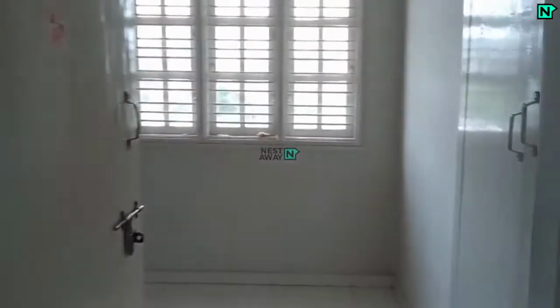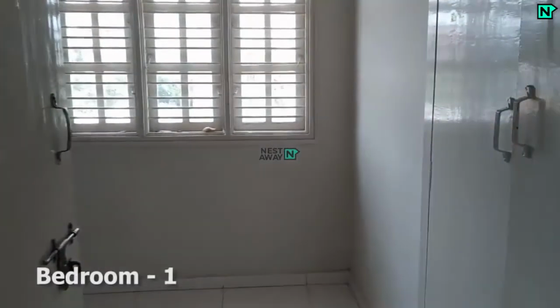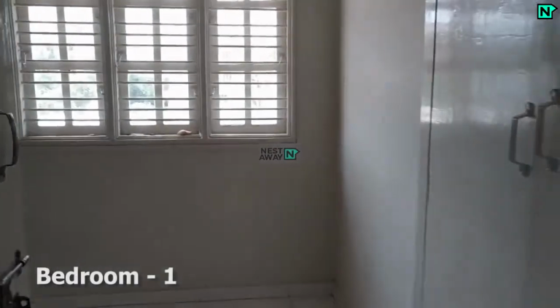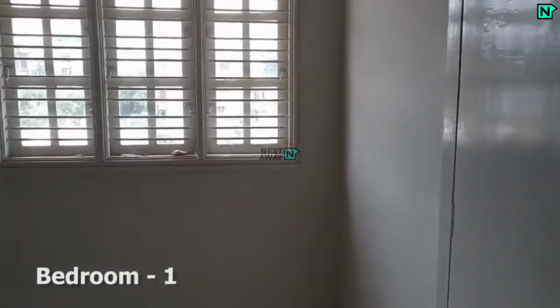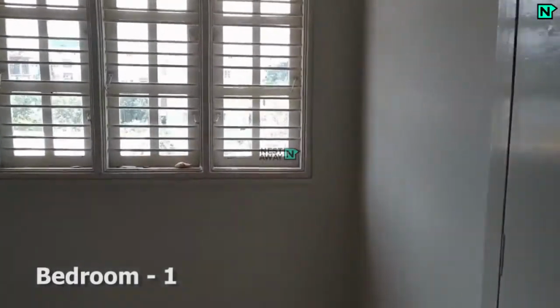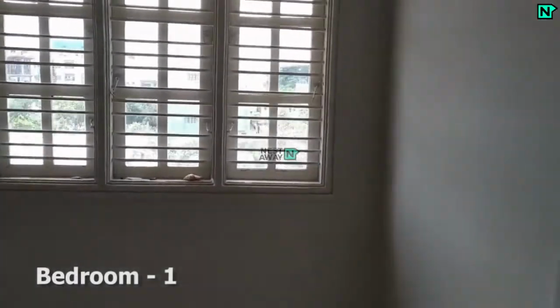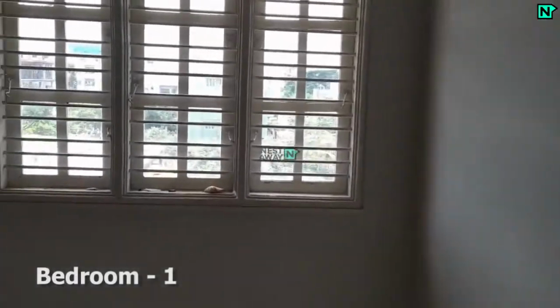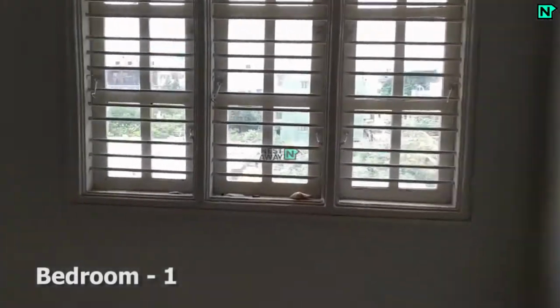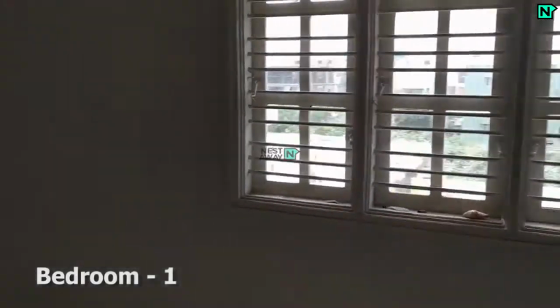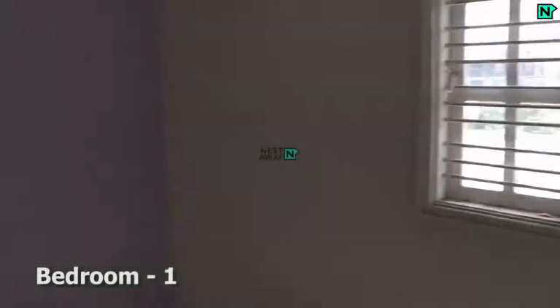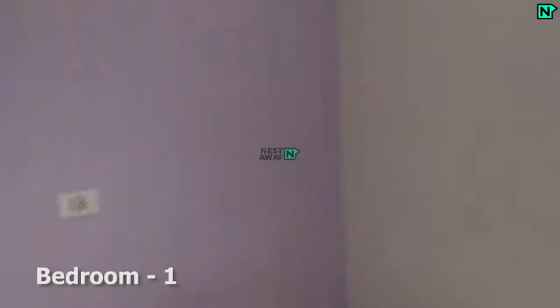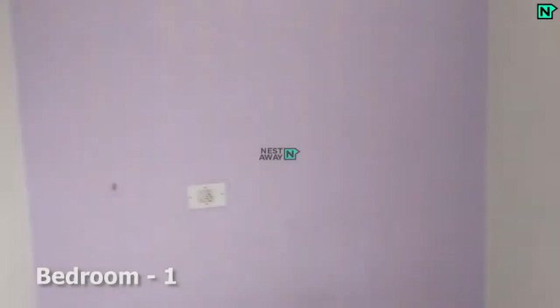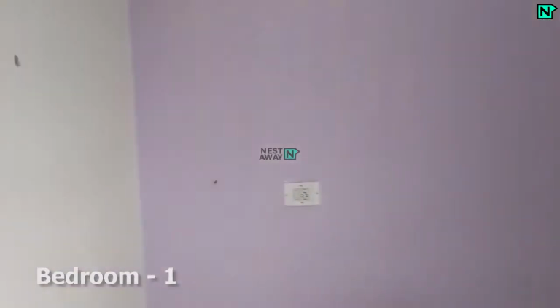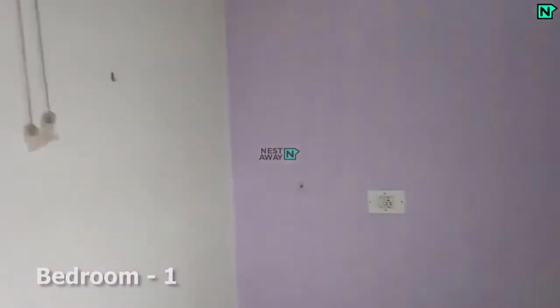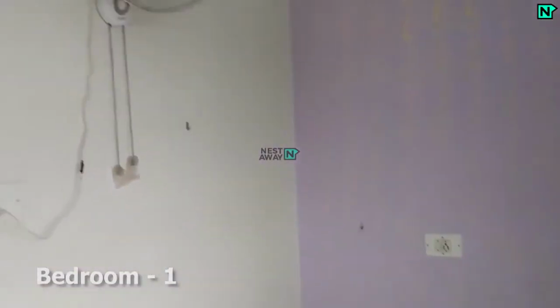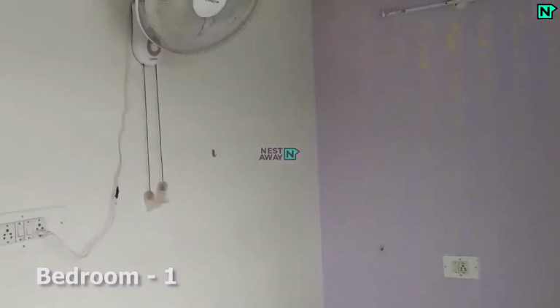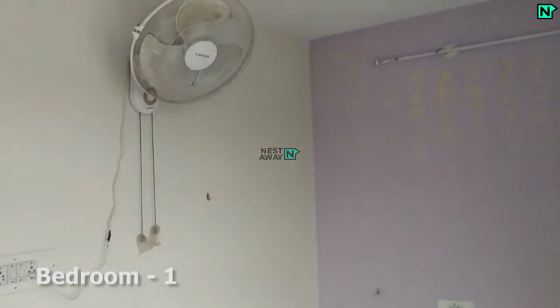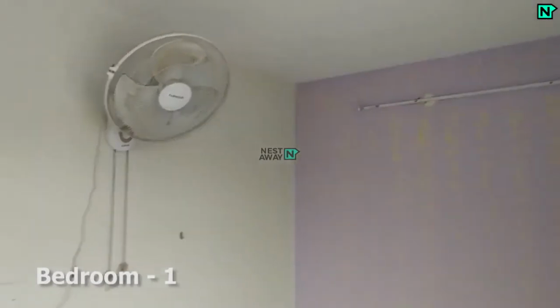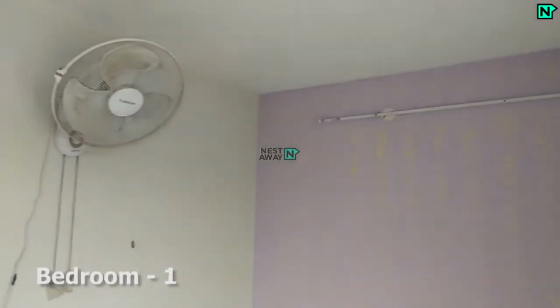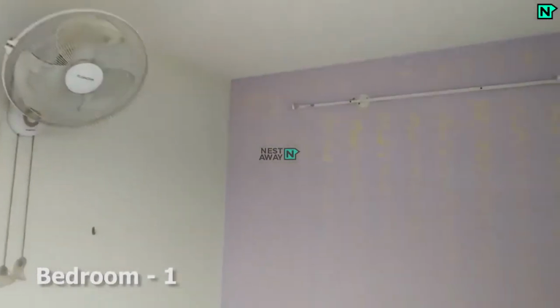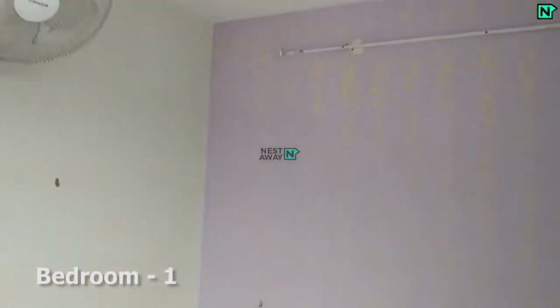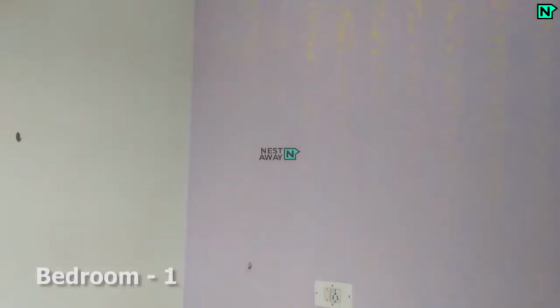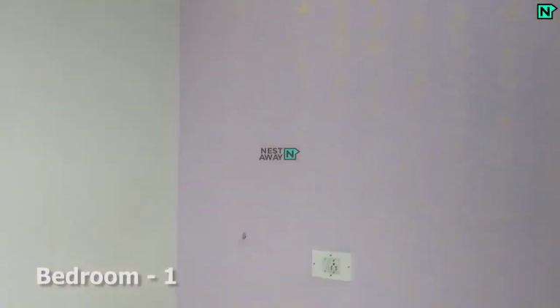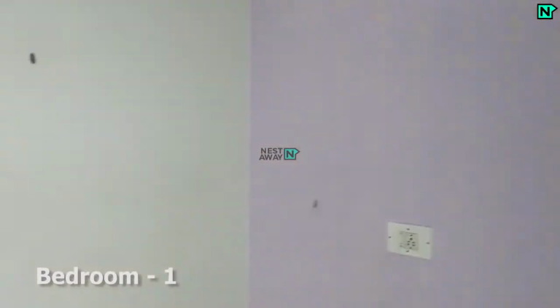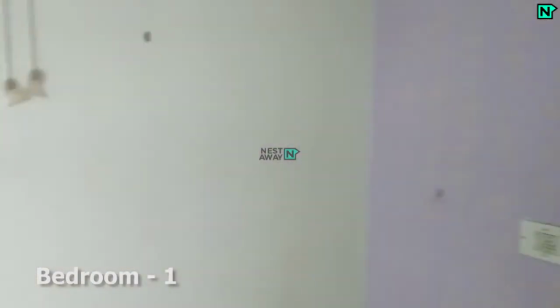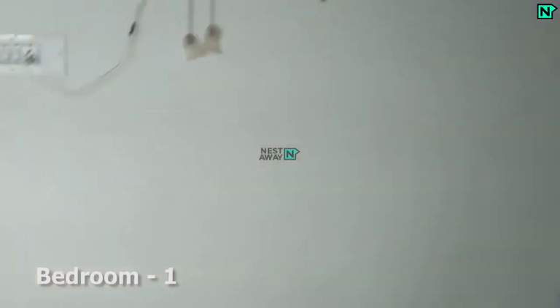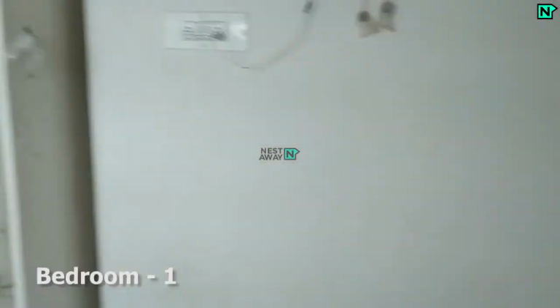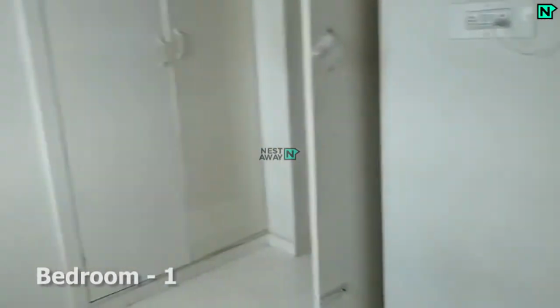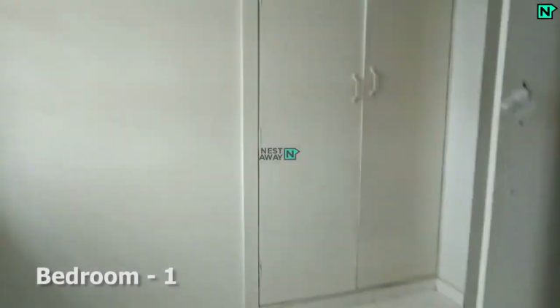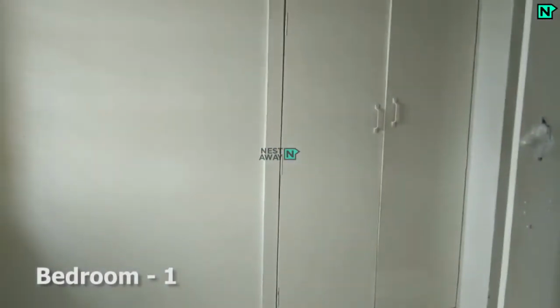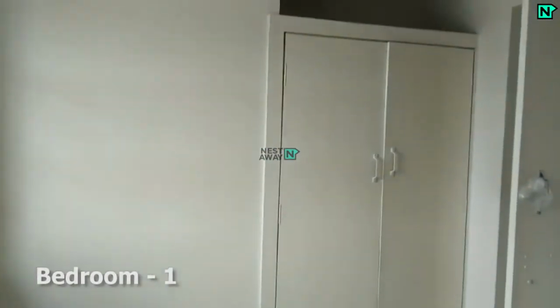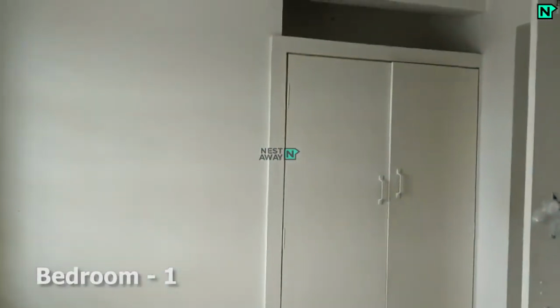This is bedroom one, which comes with cupboards.